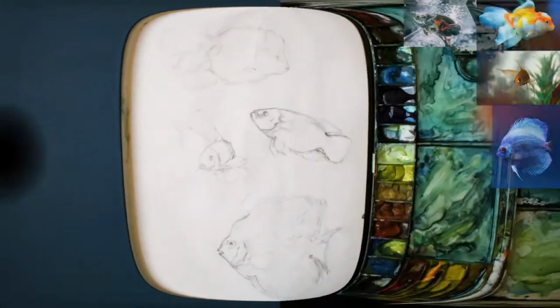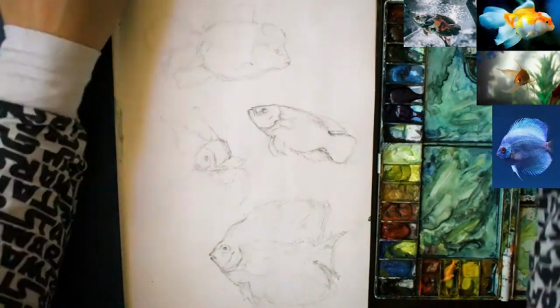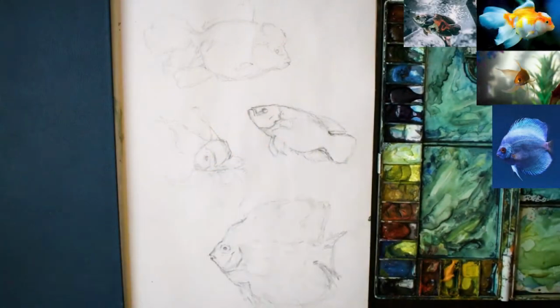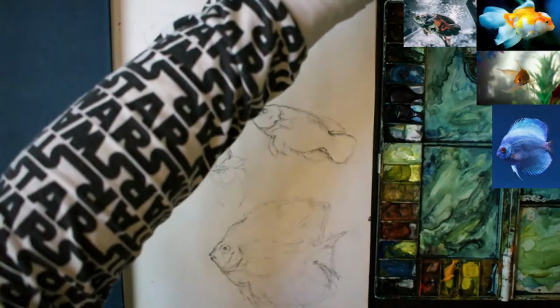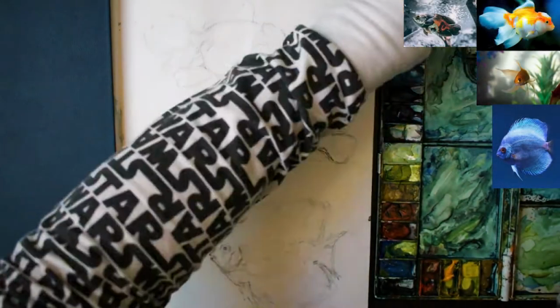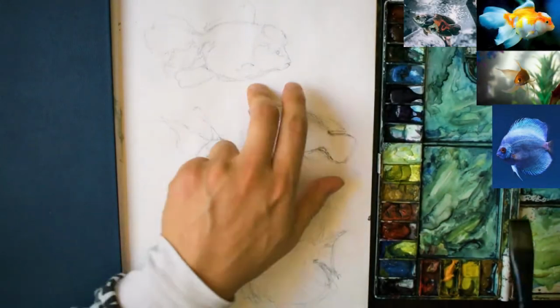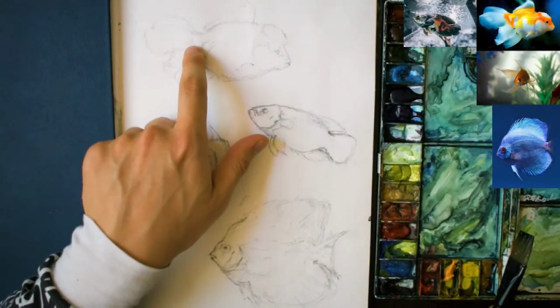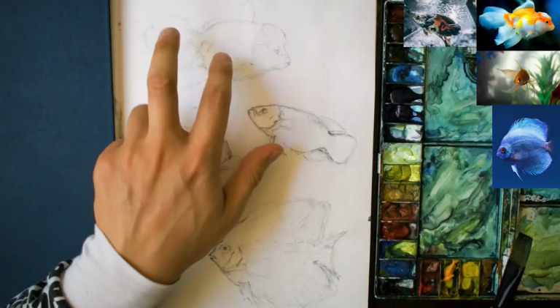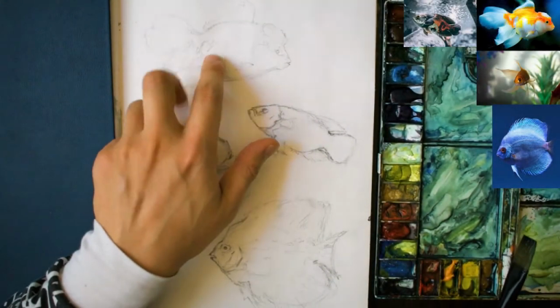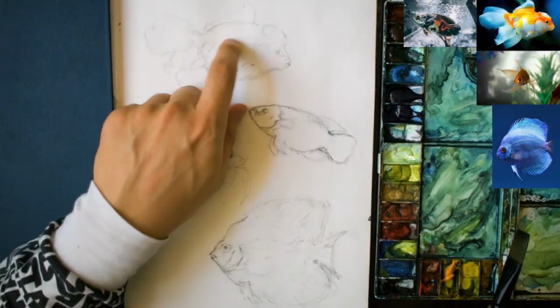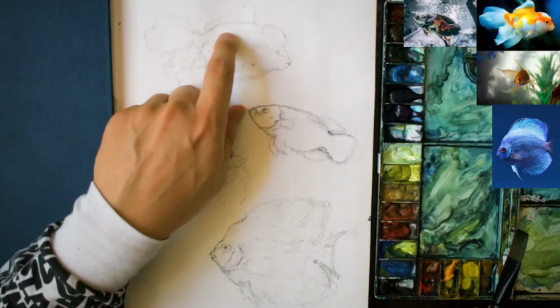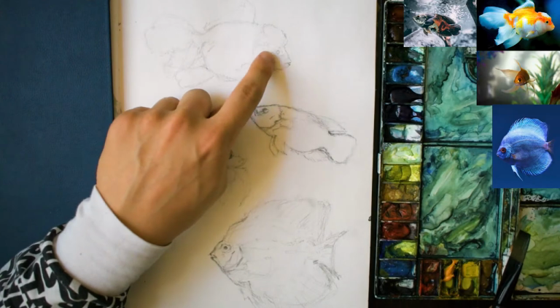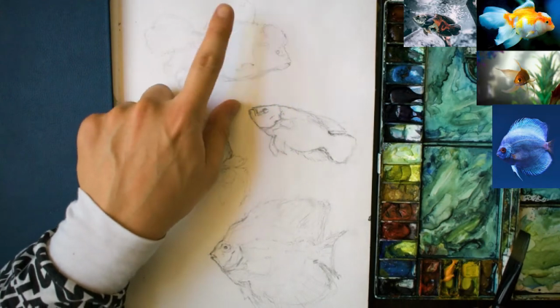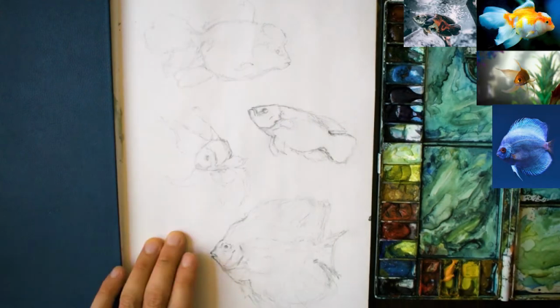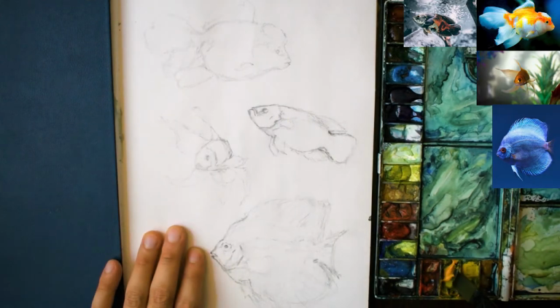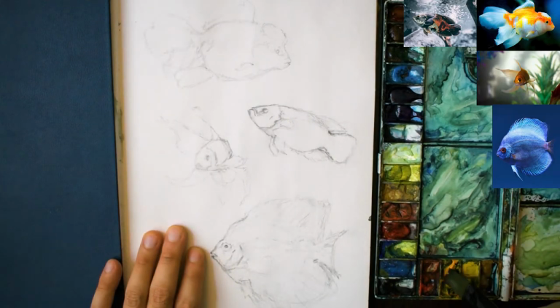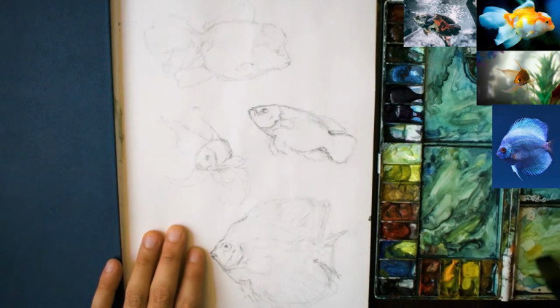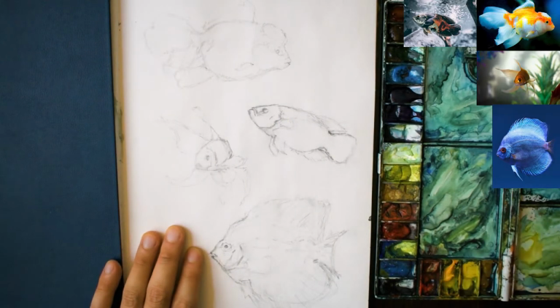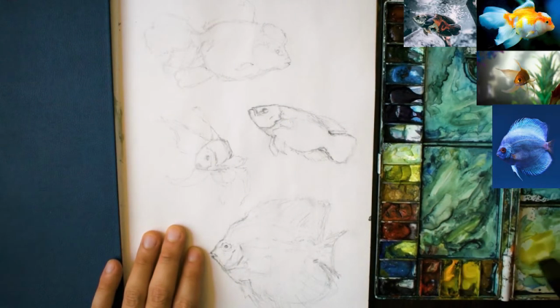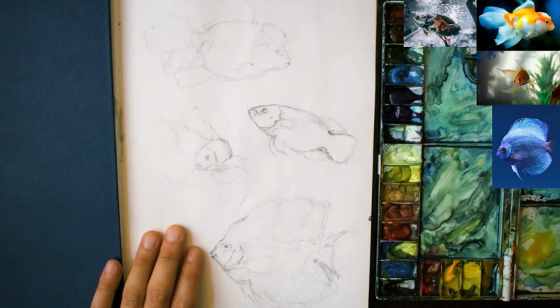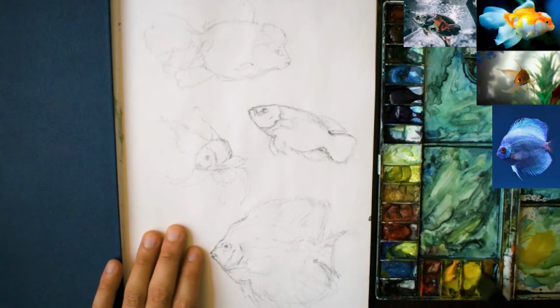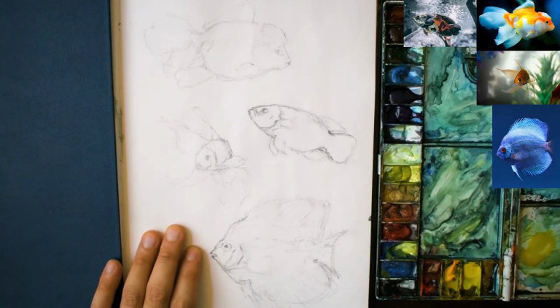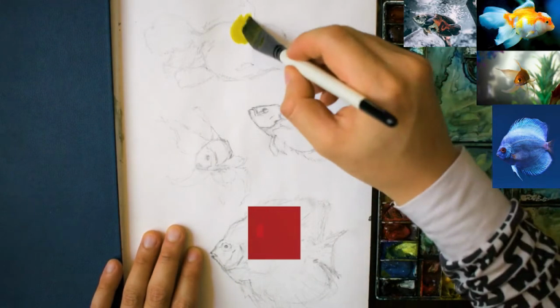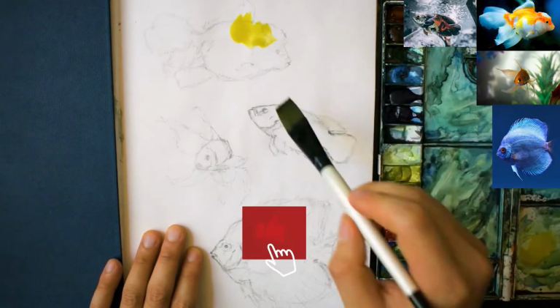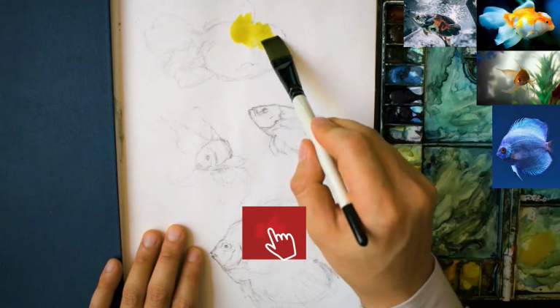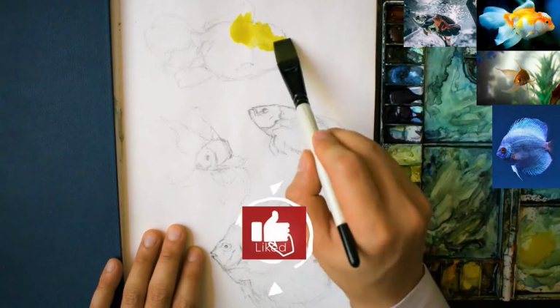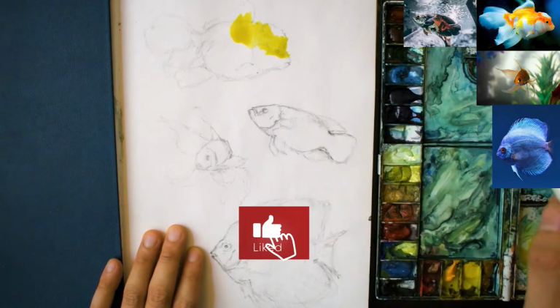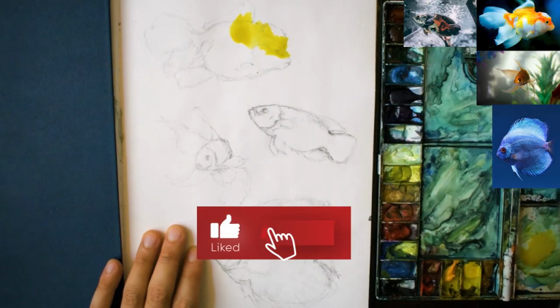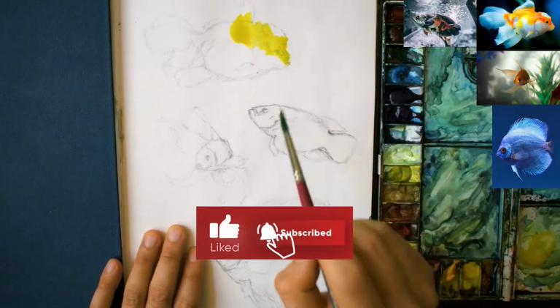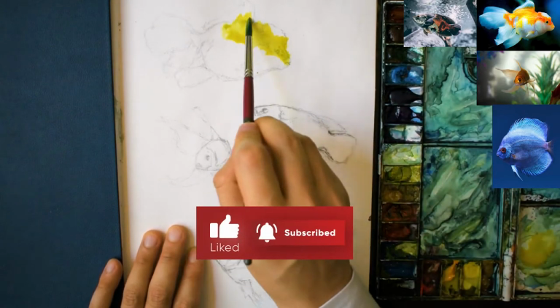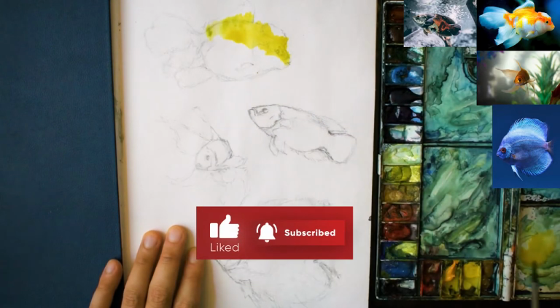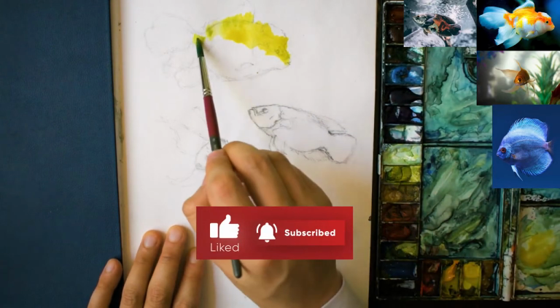Hello everybody. For this video I'm going to be showing you how to paint these four fish in a very loose style in watercolour, and it won't take you too long at all. I've done the sketch — each of them probably took a few minutes to do.